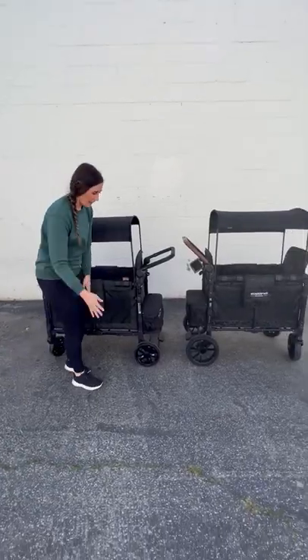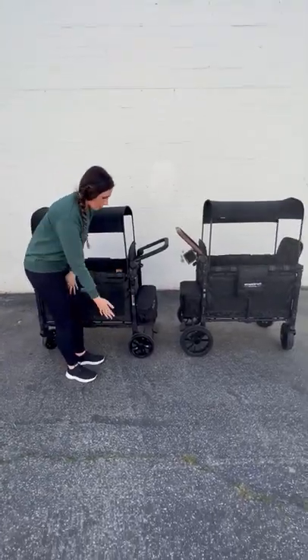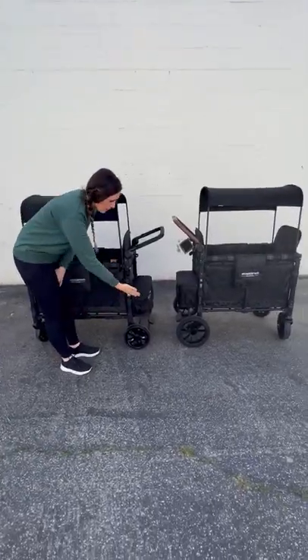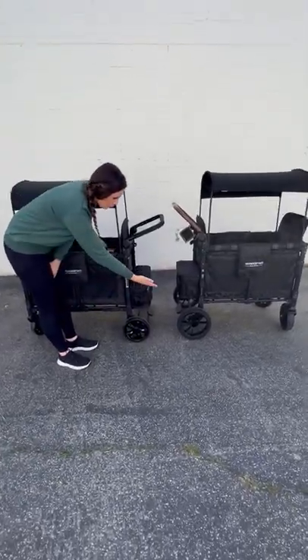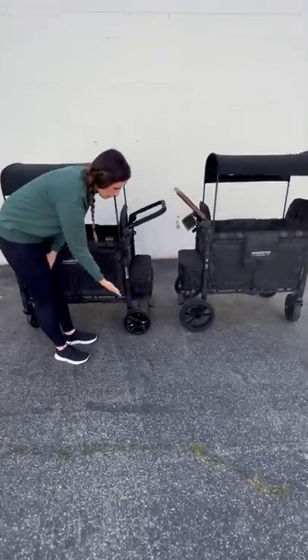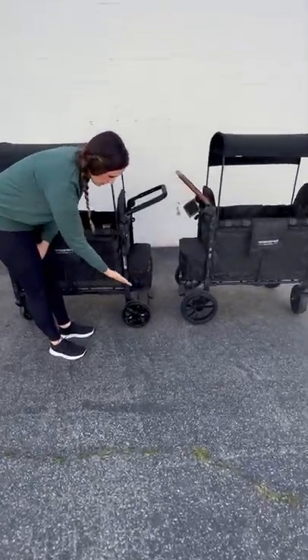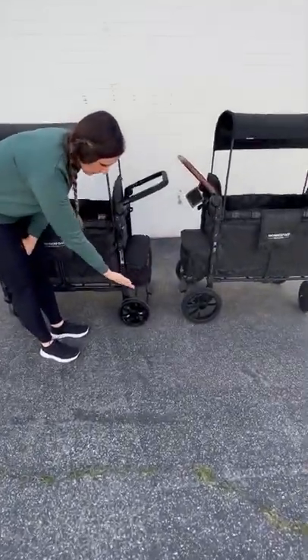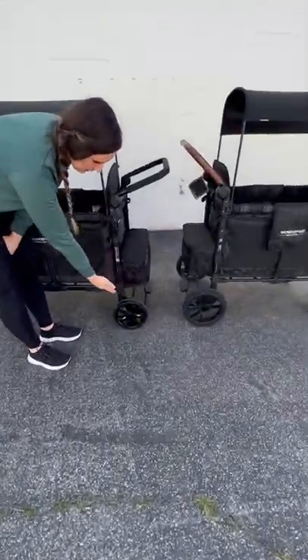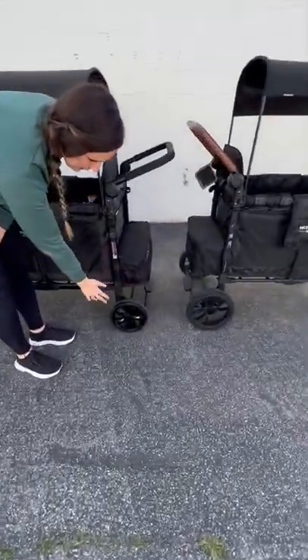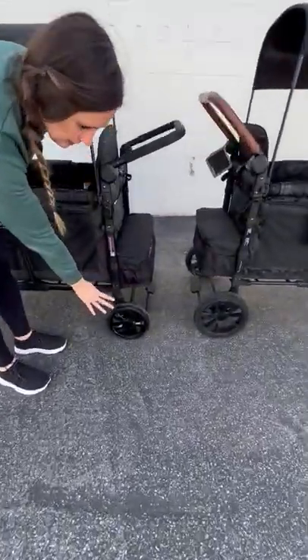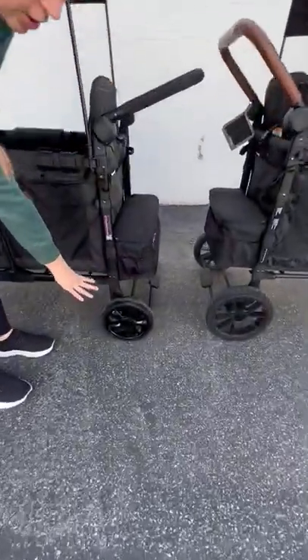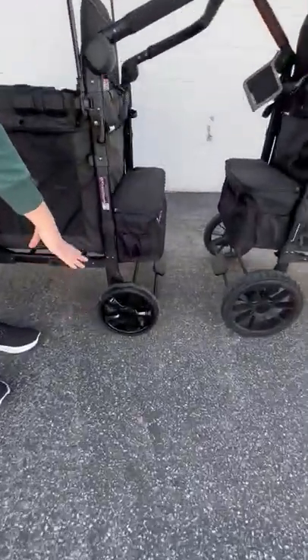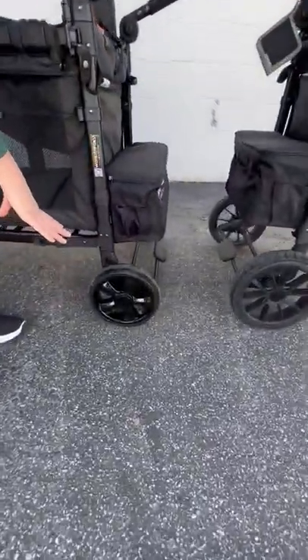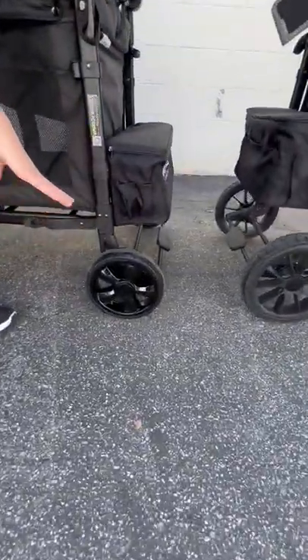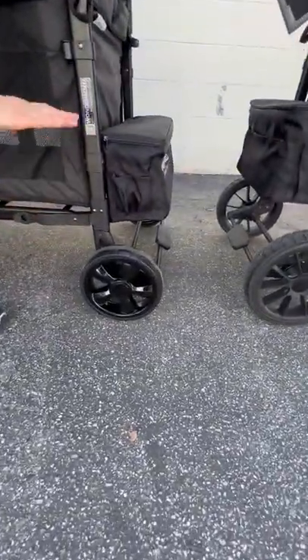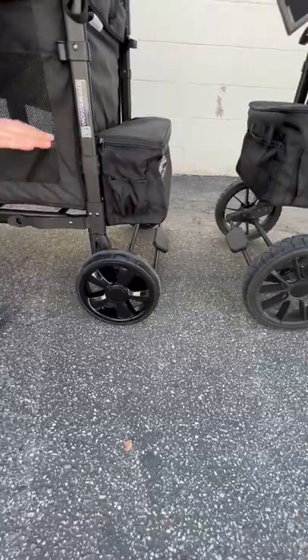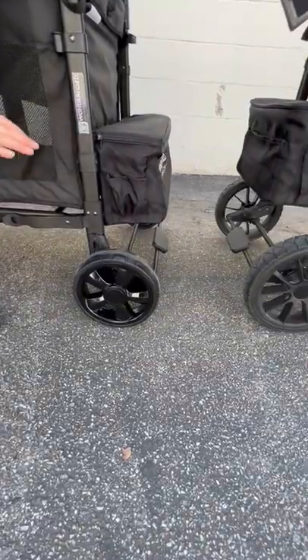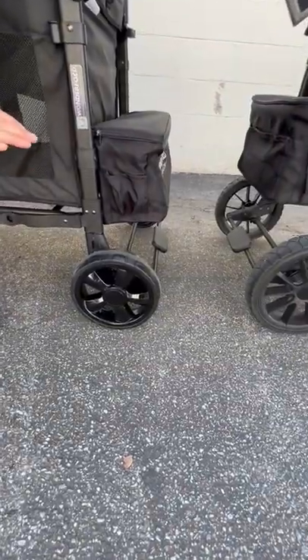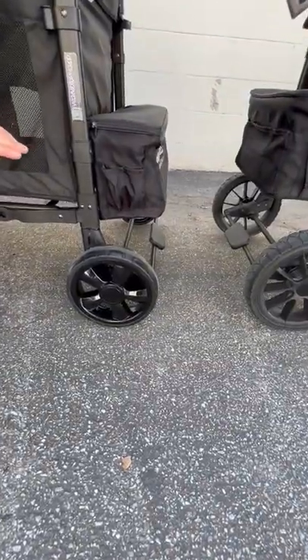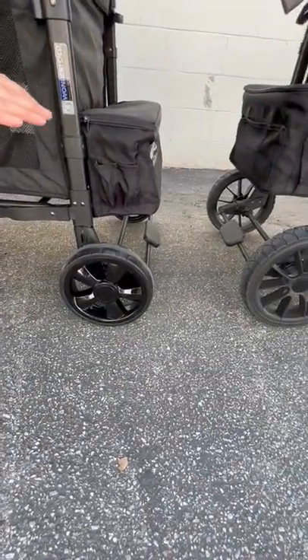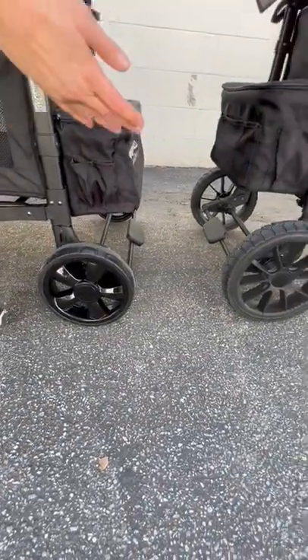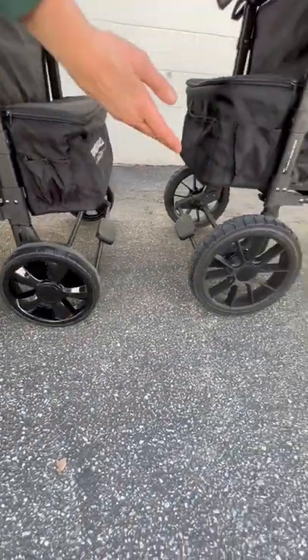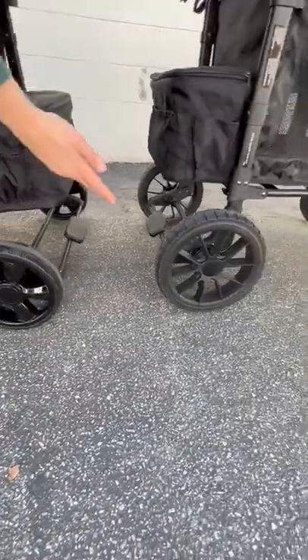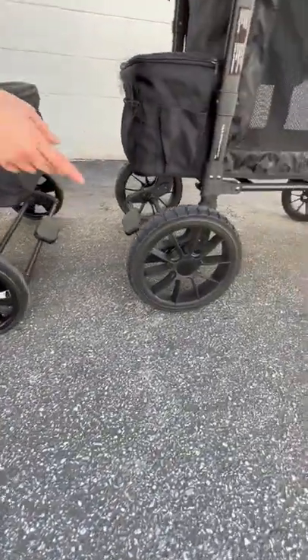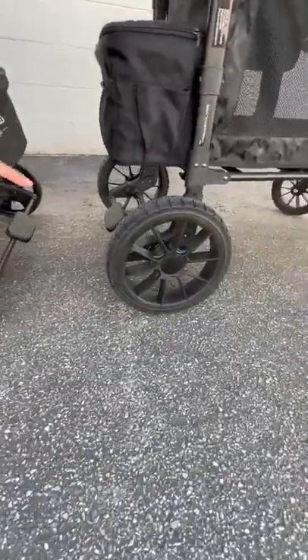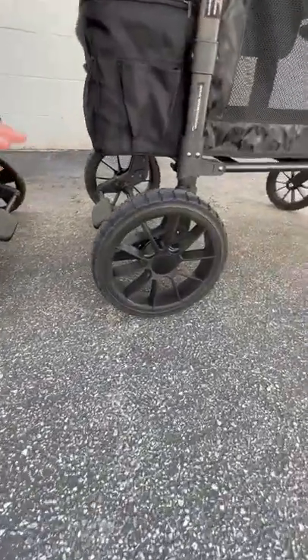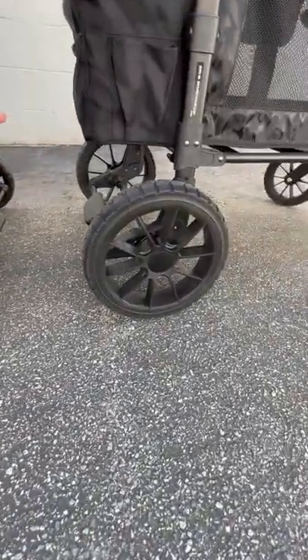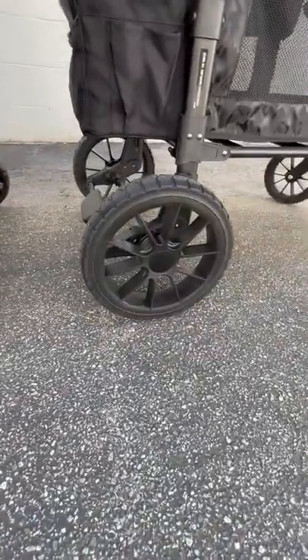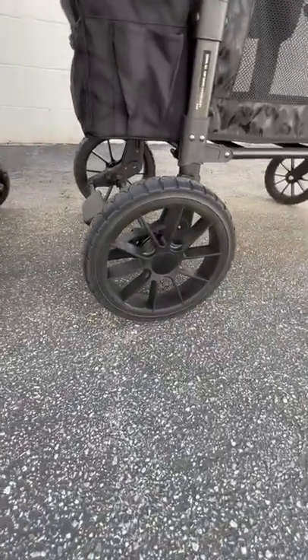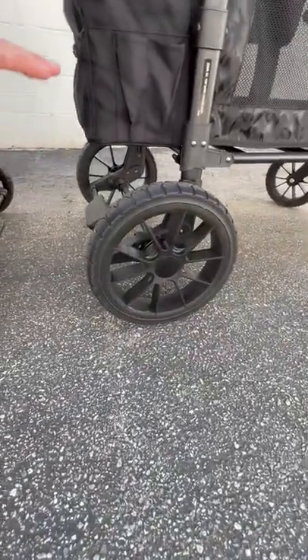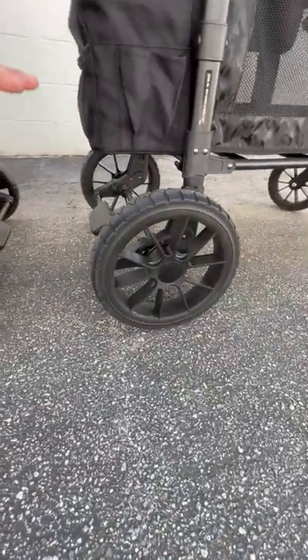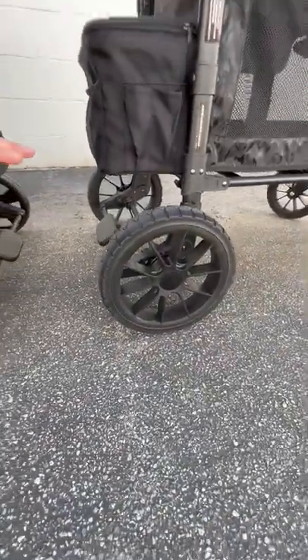The wheels are different. The Elite has much smaller wheels, but they're still considered all-terrain. The W4 has all-terrain XL wheels, so they're much larger.